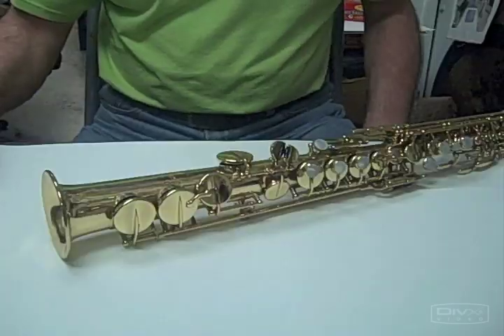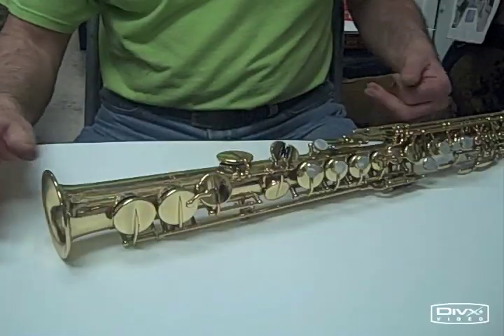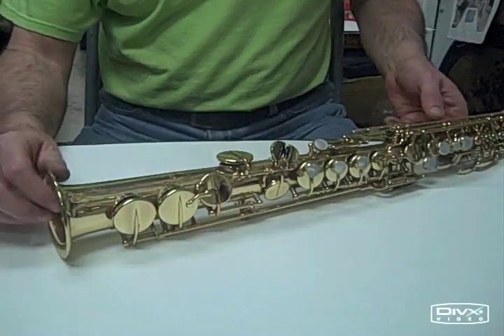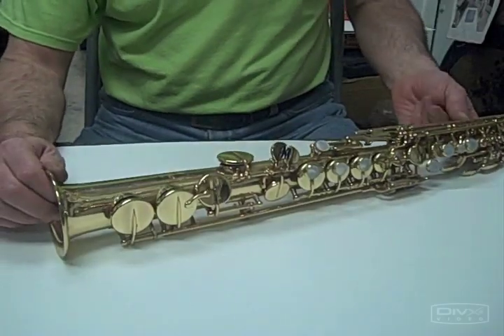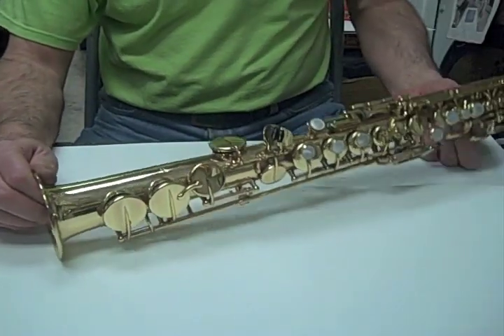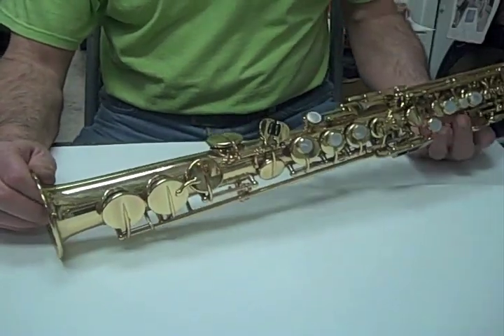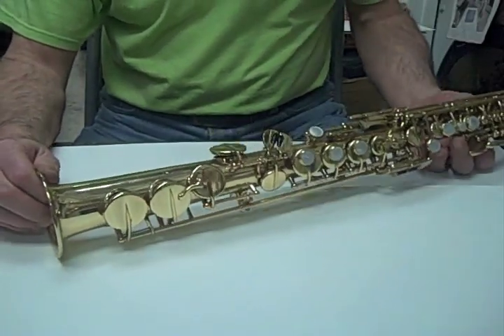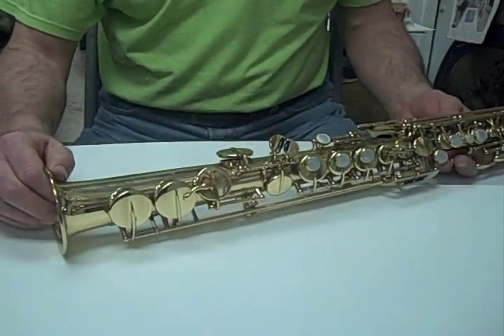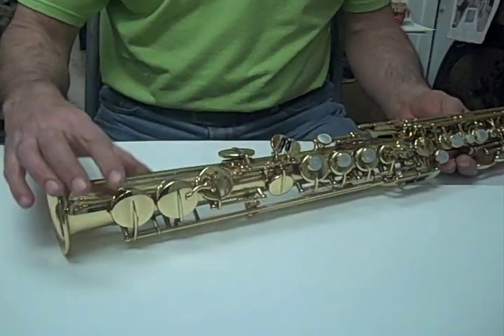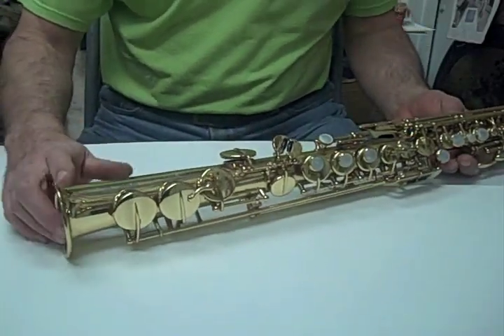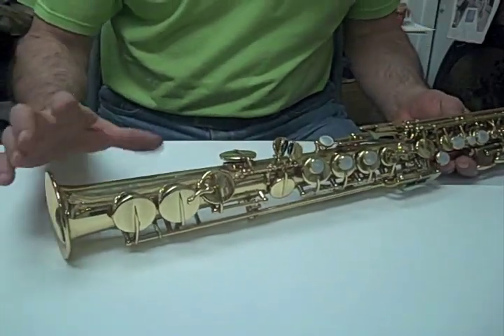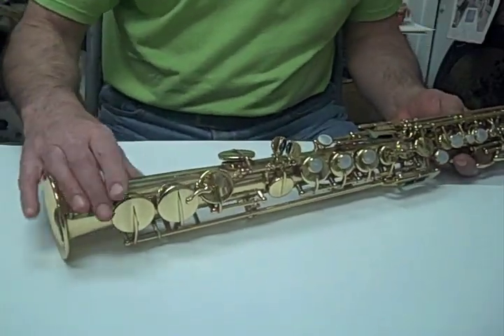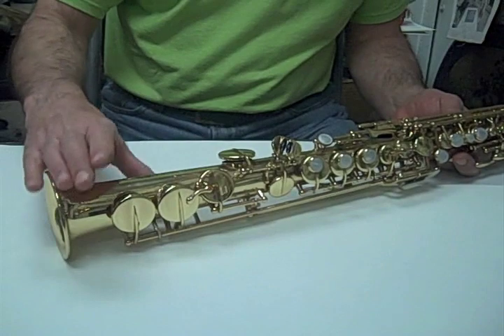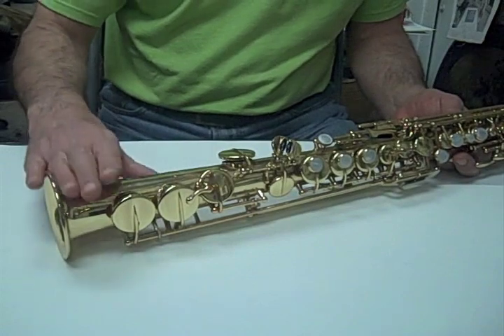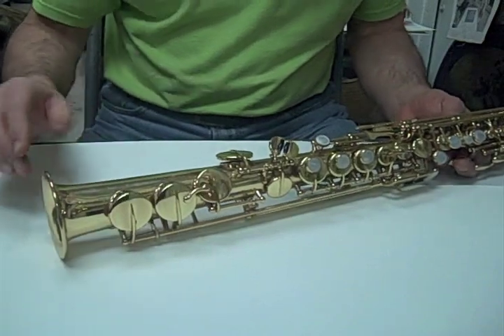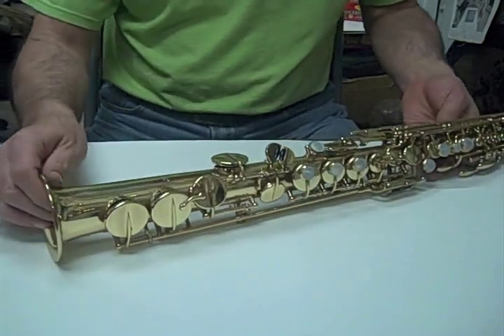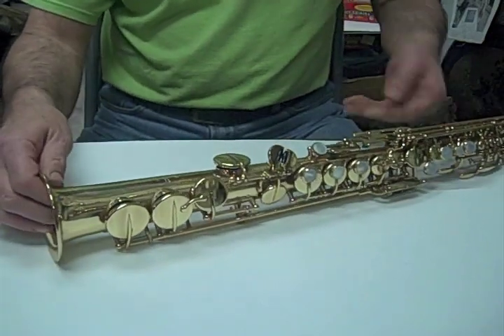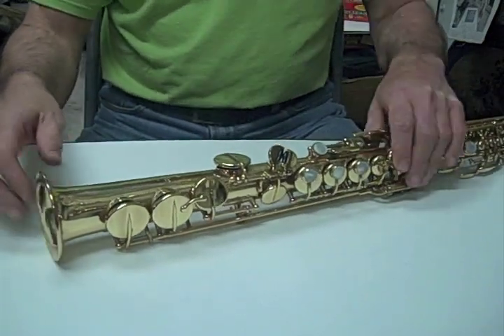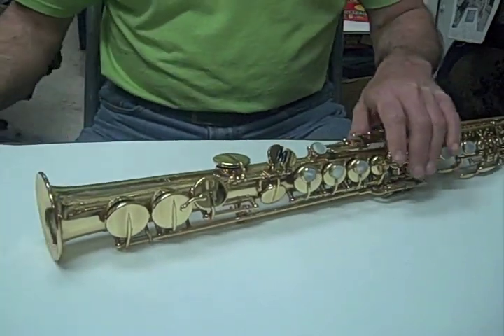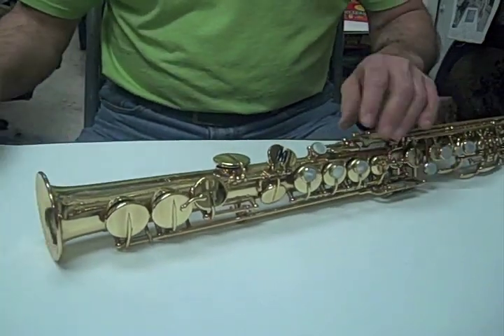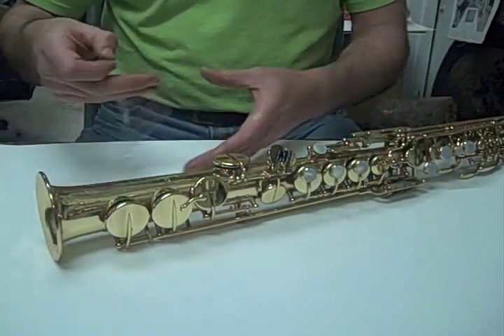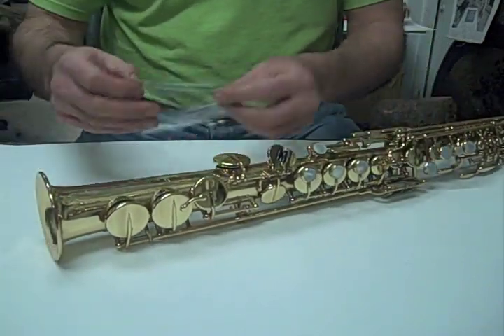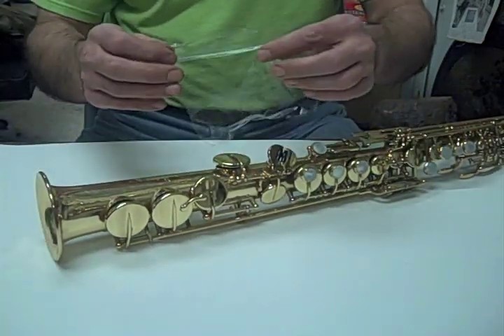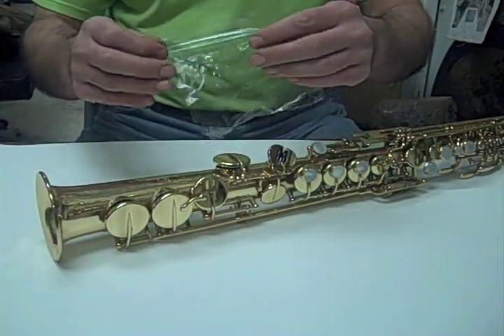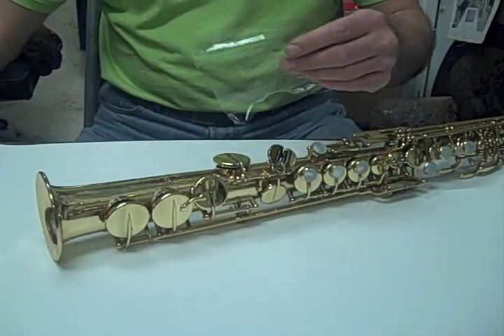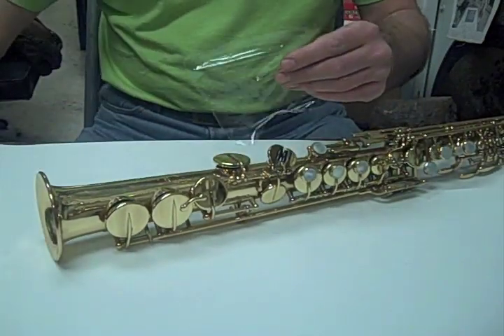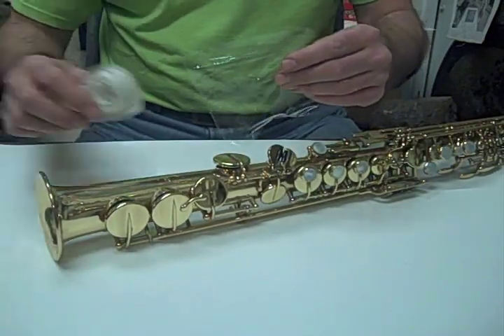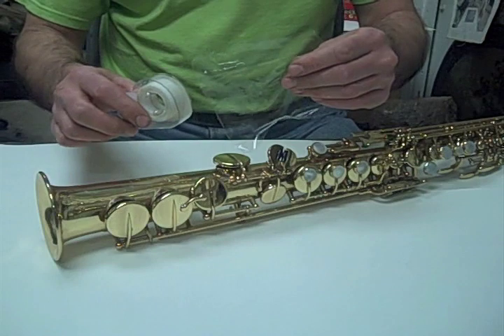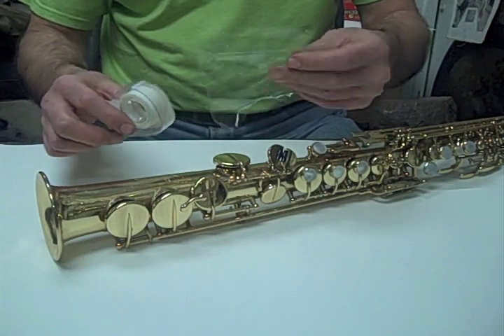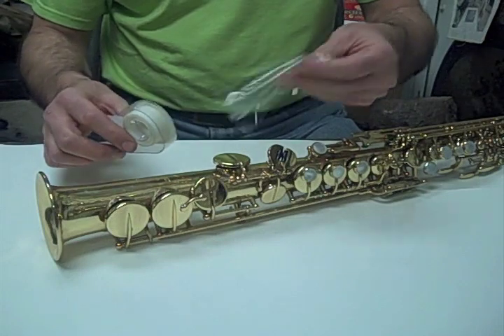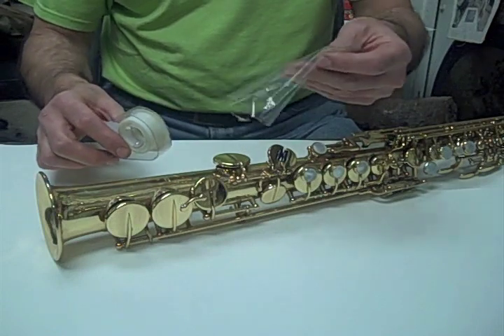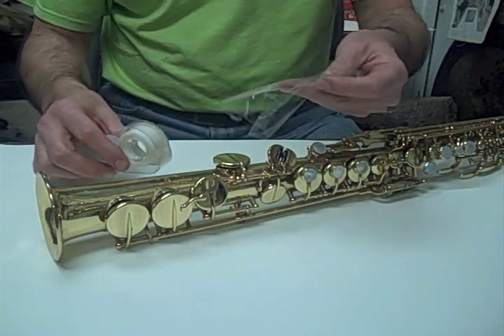I'm going to show you how to fix a pad that is ripped or a pad that has fallen out and you can't get it to stay in place. We're going to use saran wrap and scotch tape for people who can't tie knots.